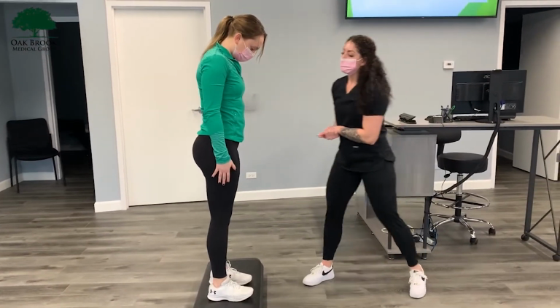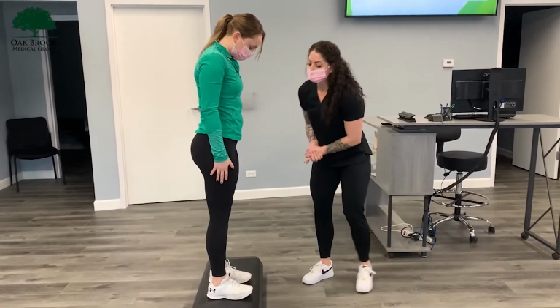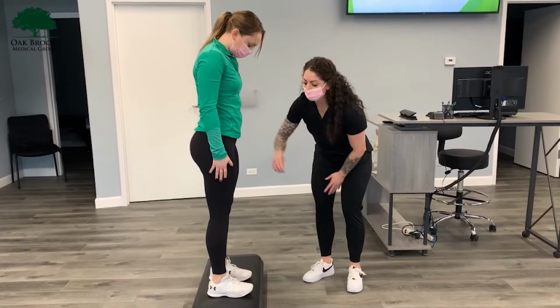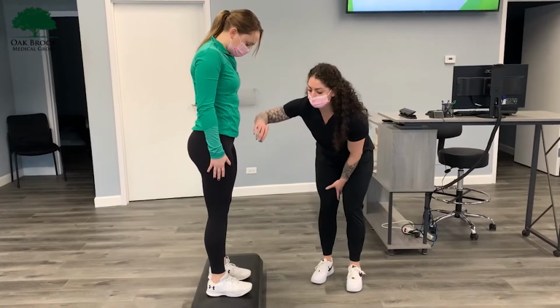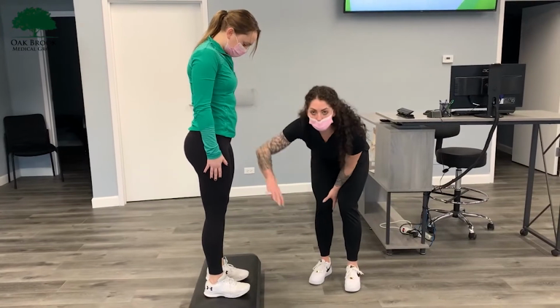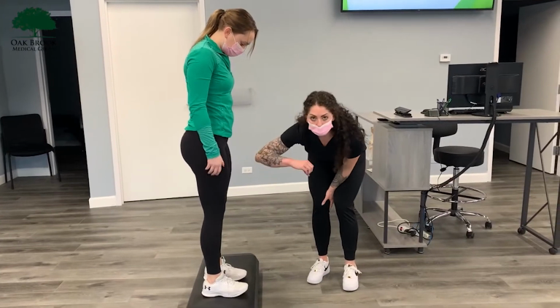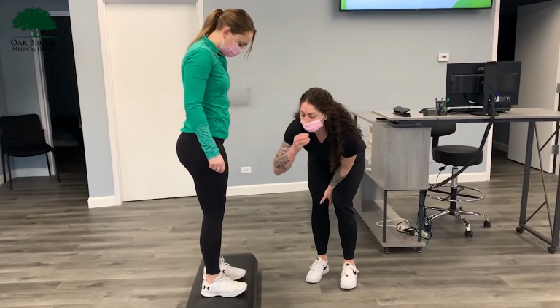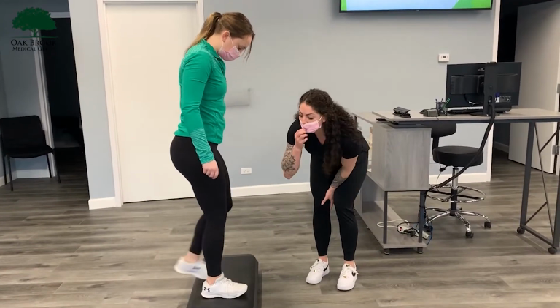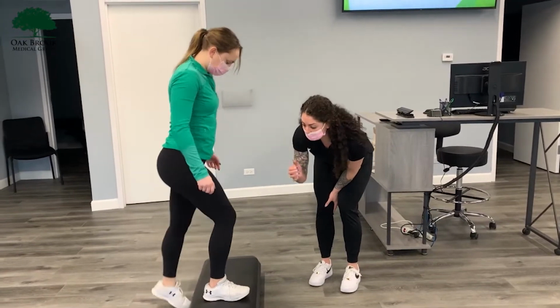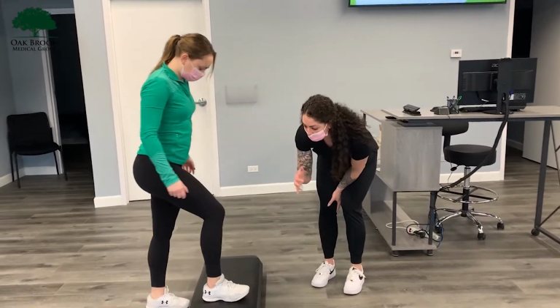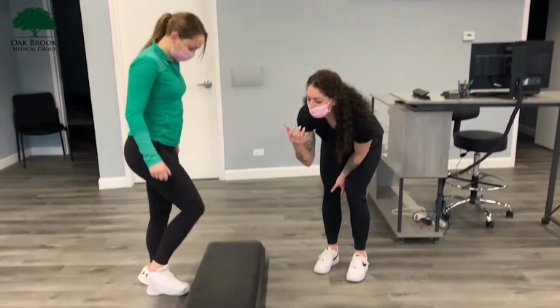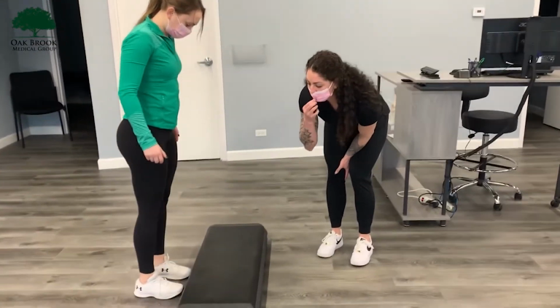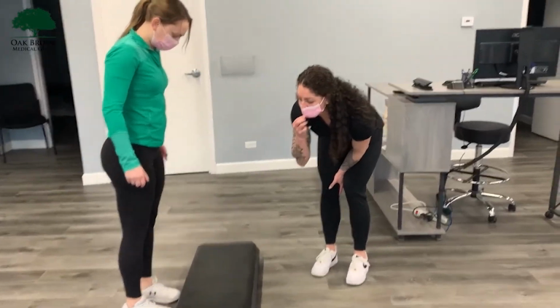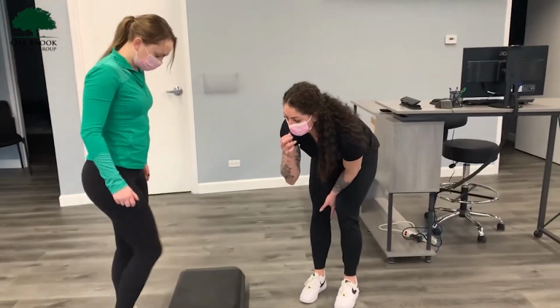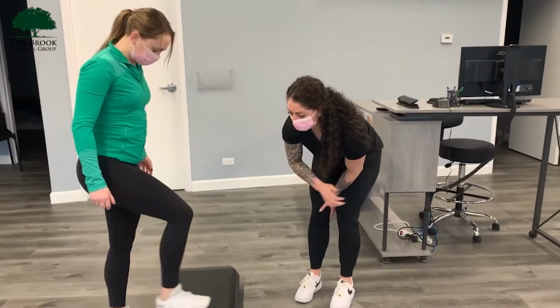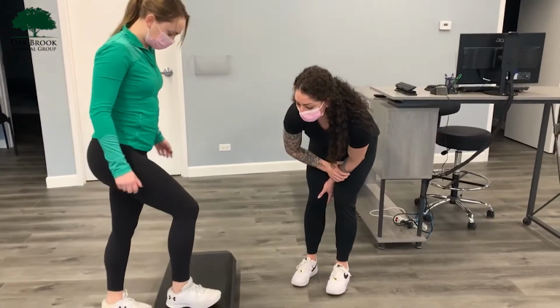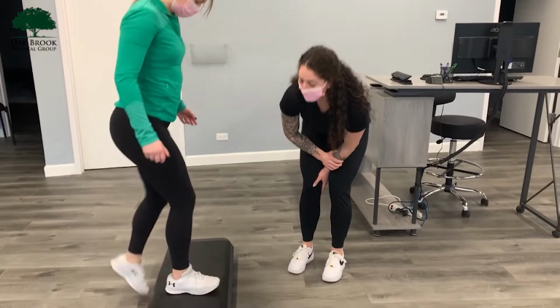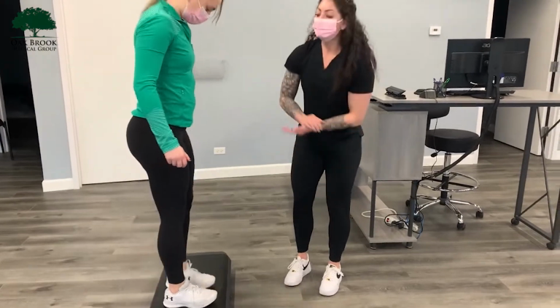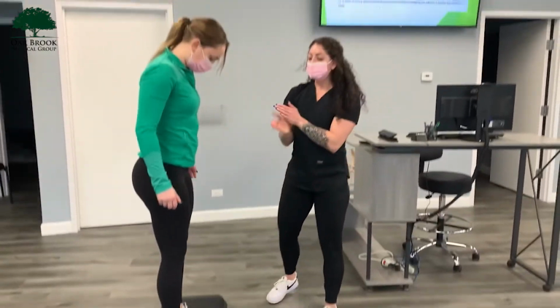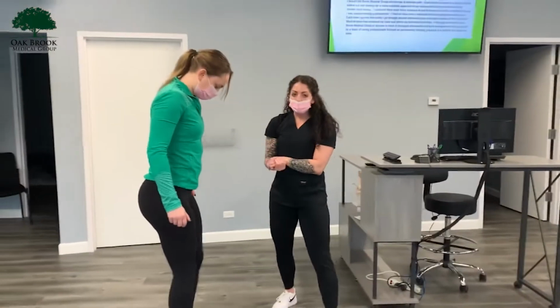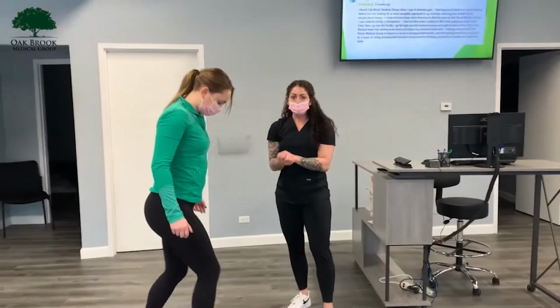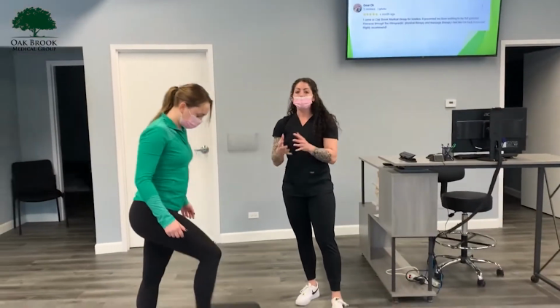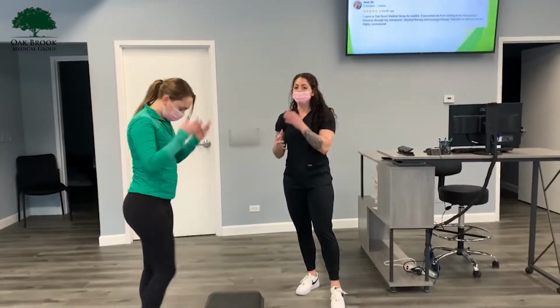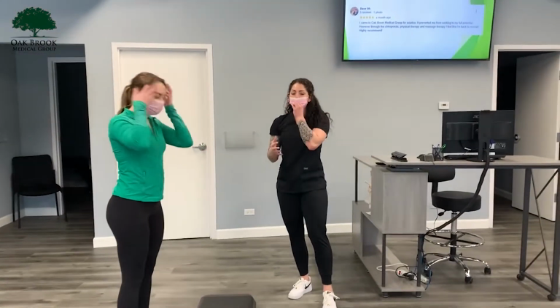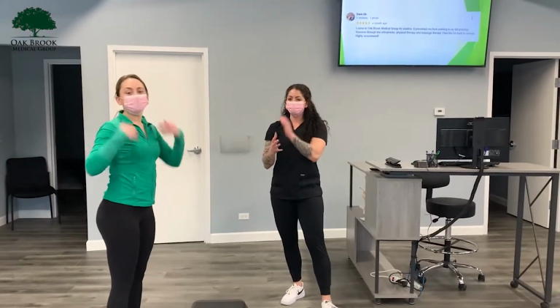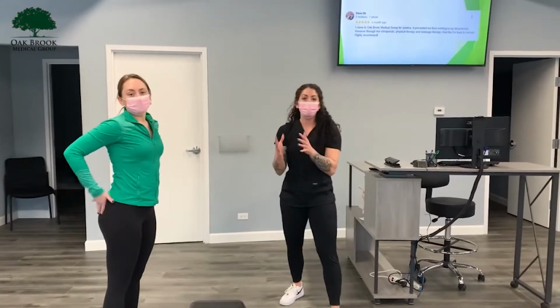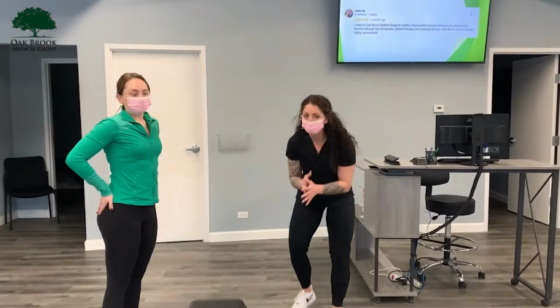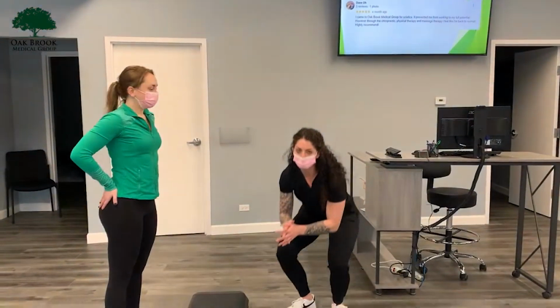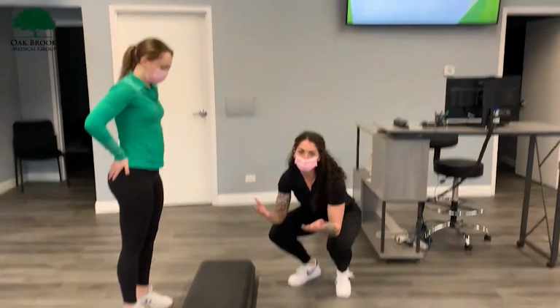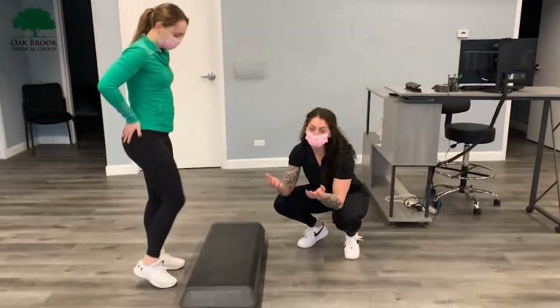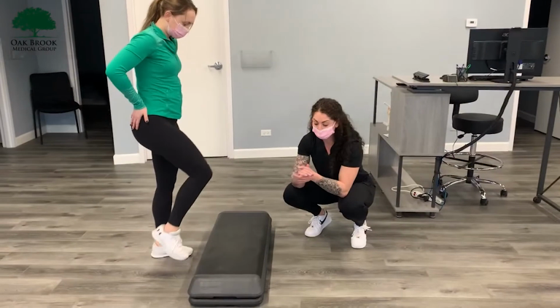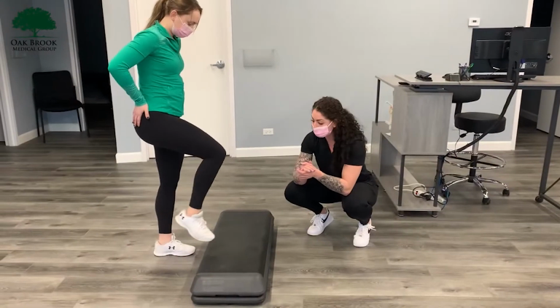Like I said, this is going to help strengthen all of the muscles within the leg, which will help stabilize the knee and strengthen the knee.